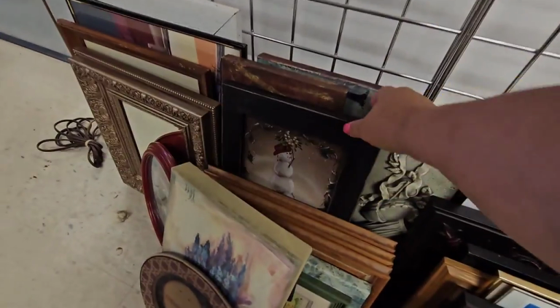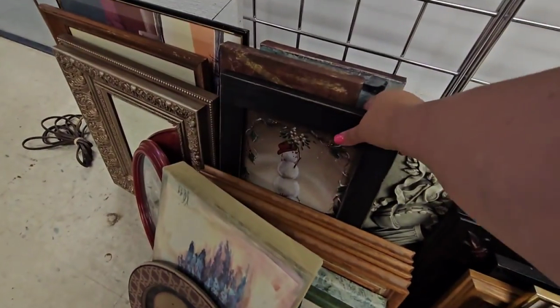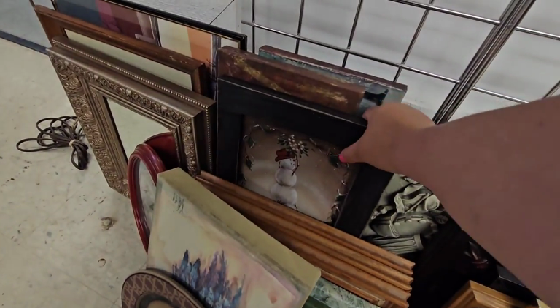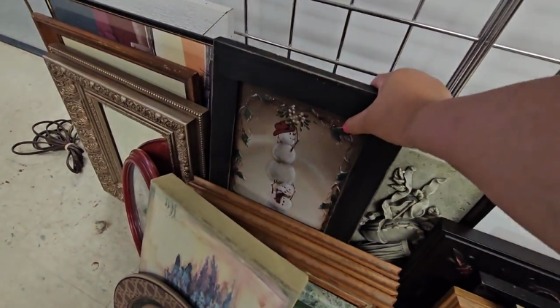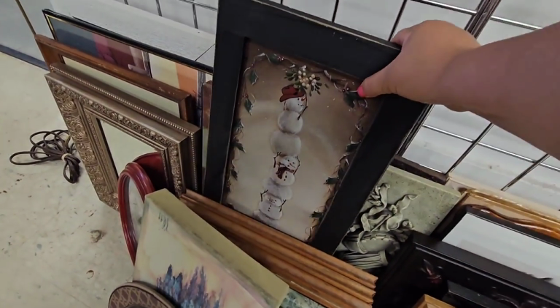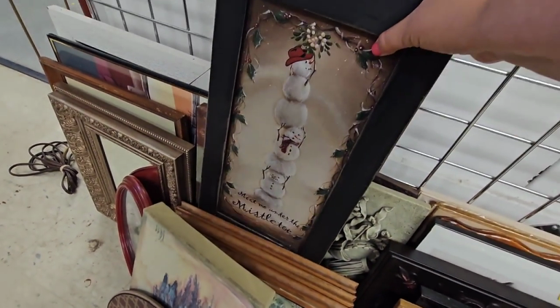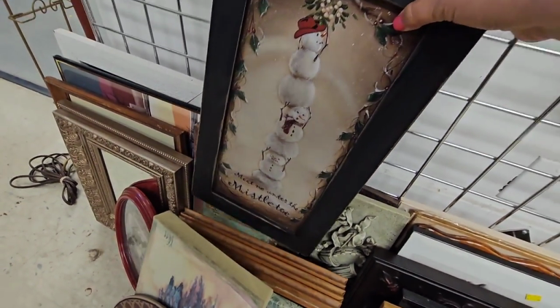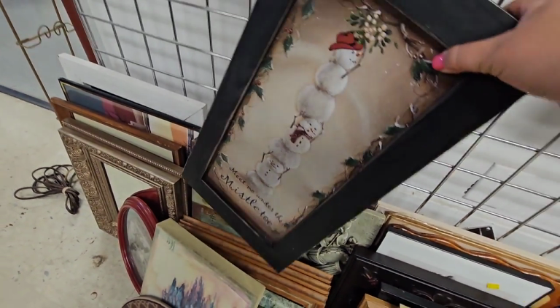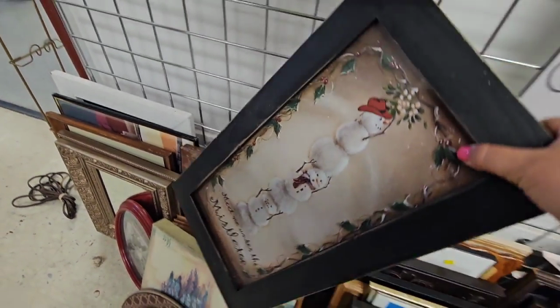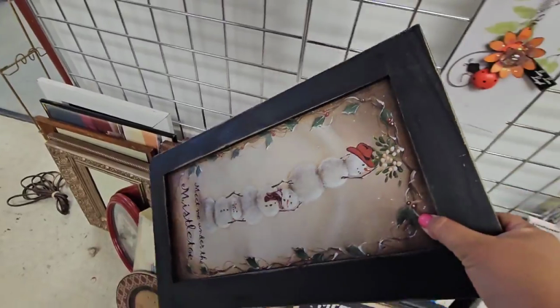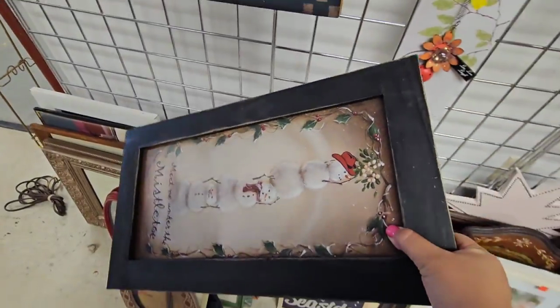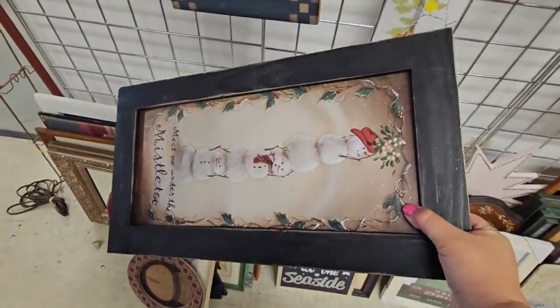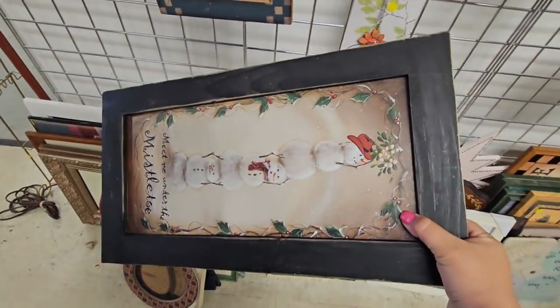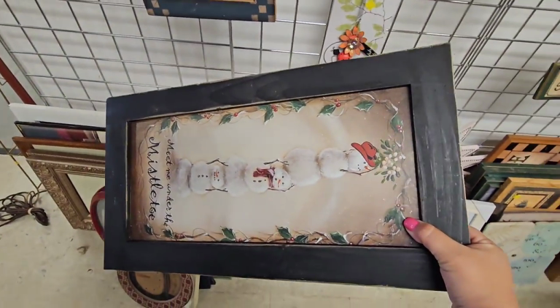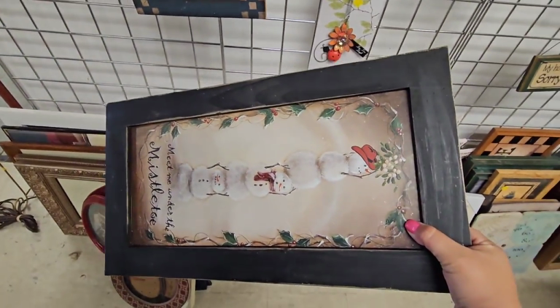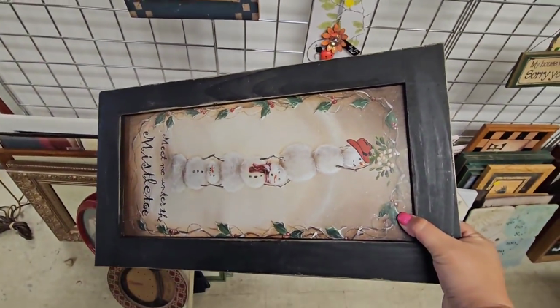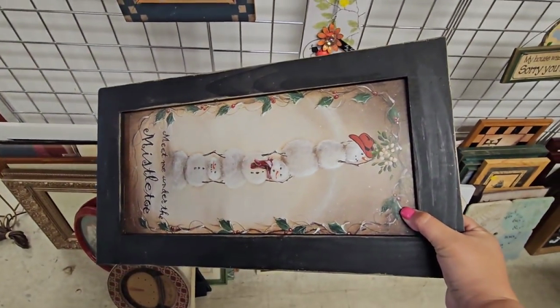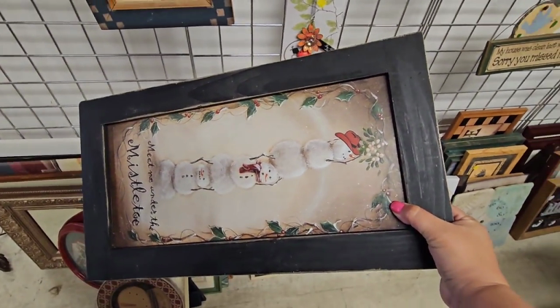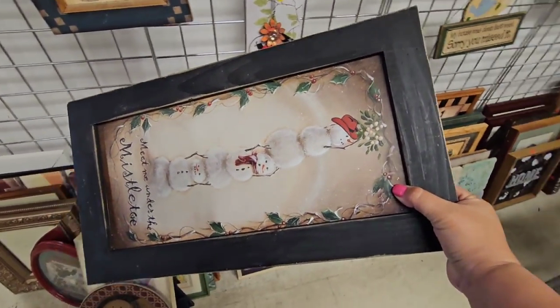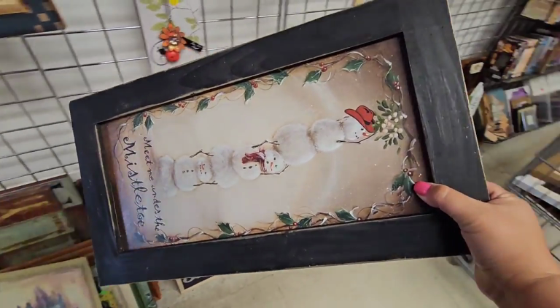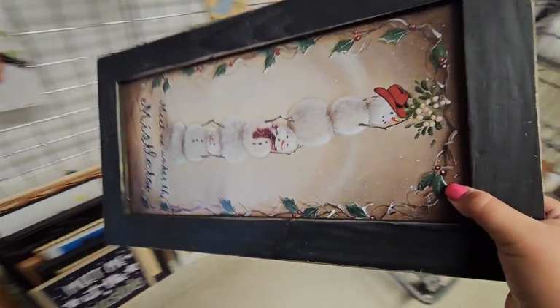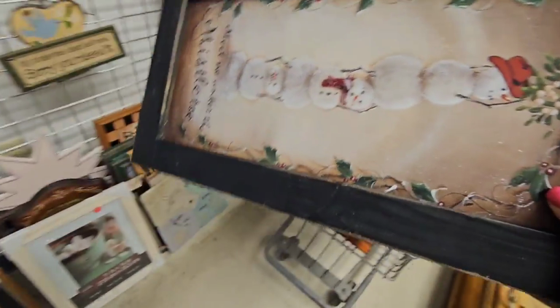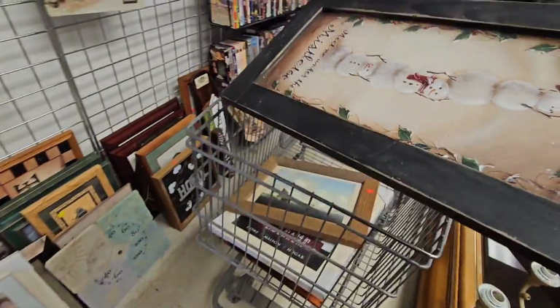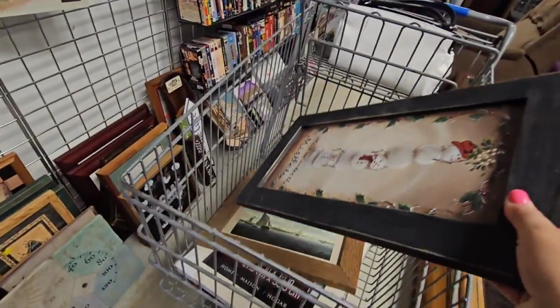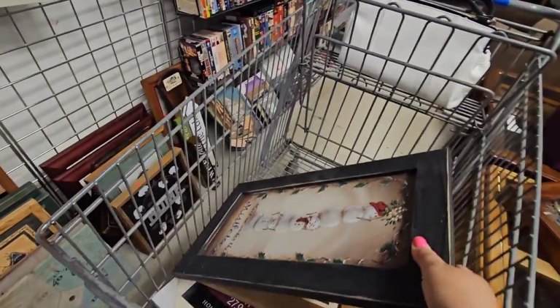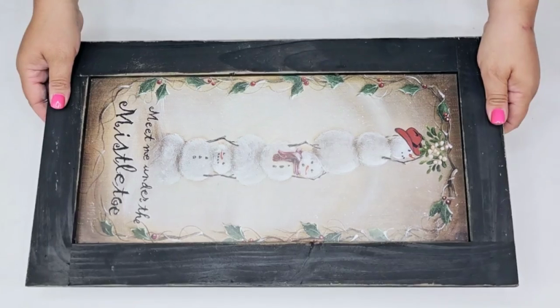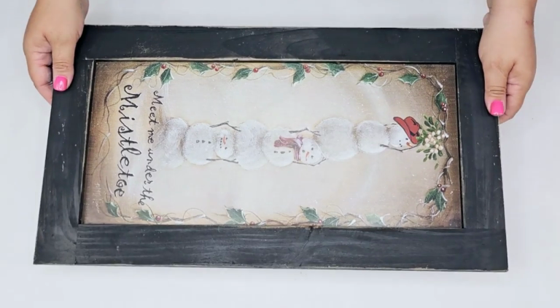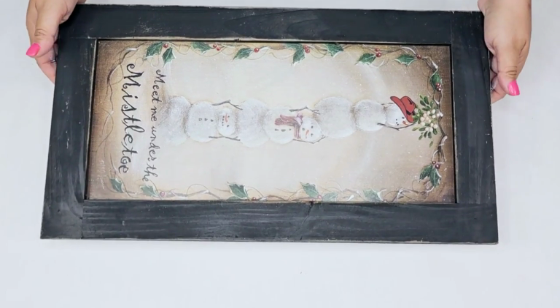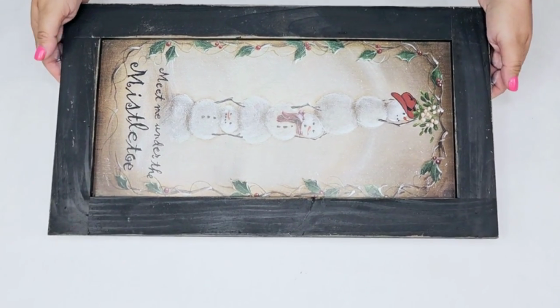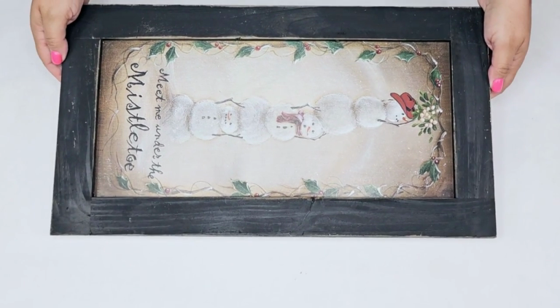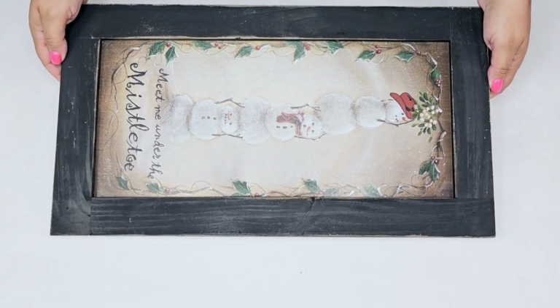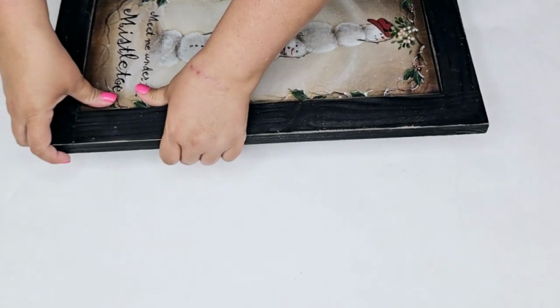This next frame is such a good find. It's a pretty good size and it's solid wood. I grabbed it, put it in my car, and we are going to give it a brand new look.